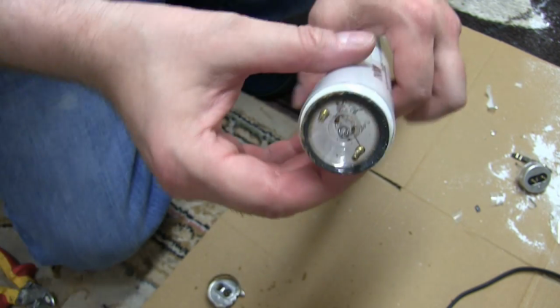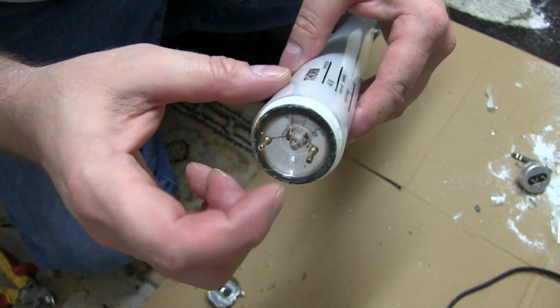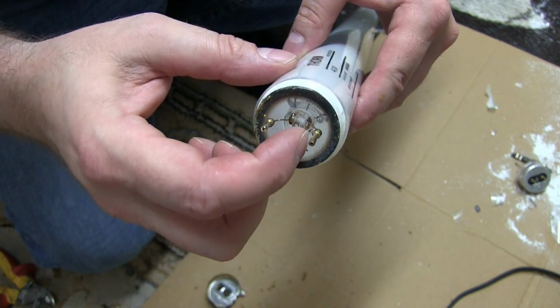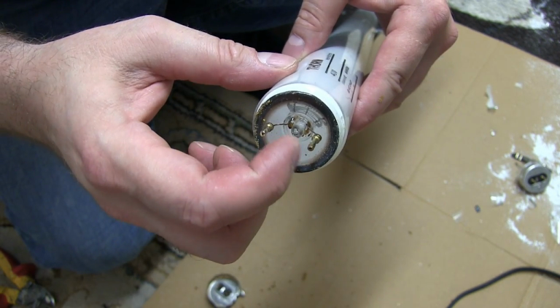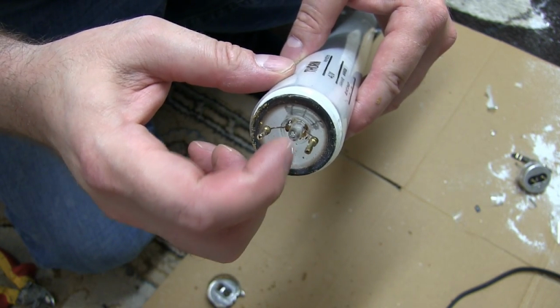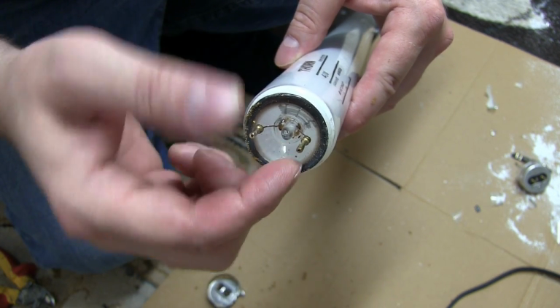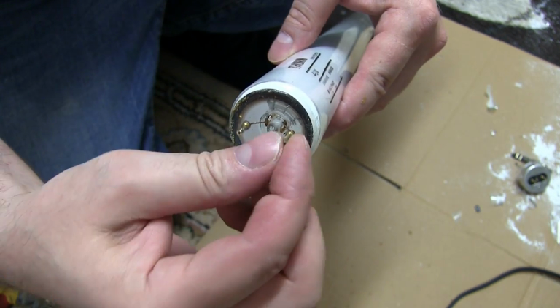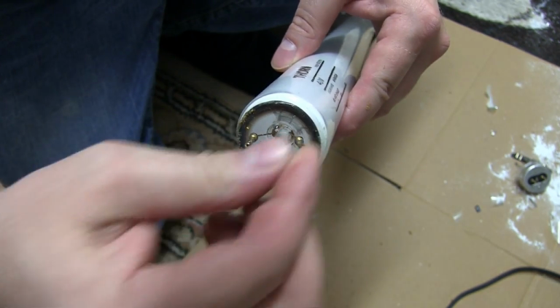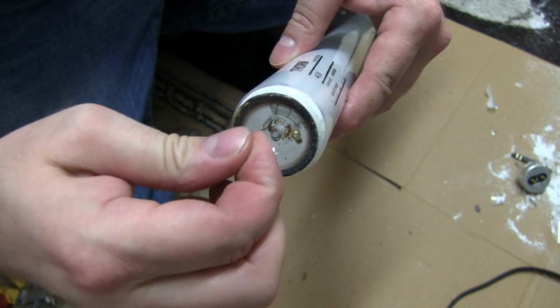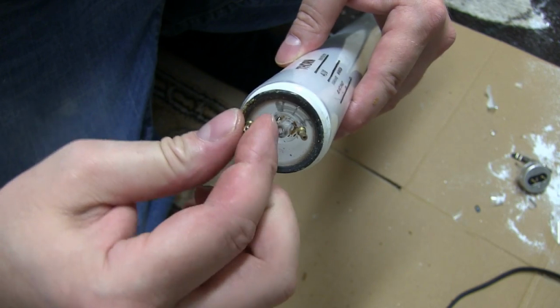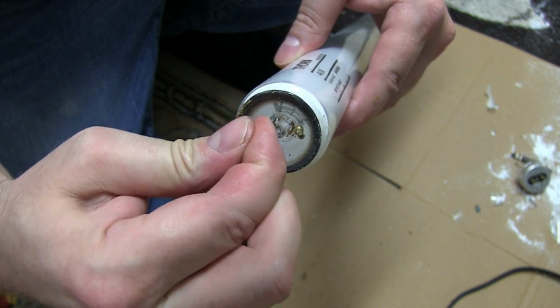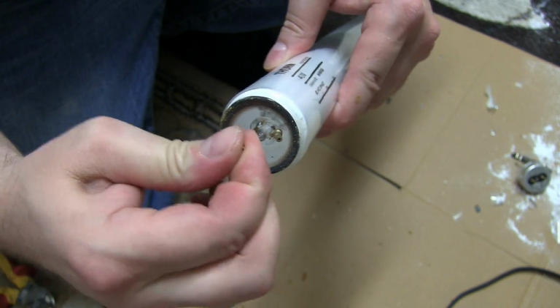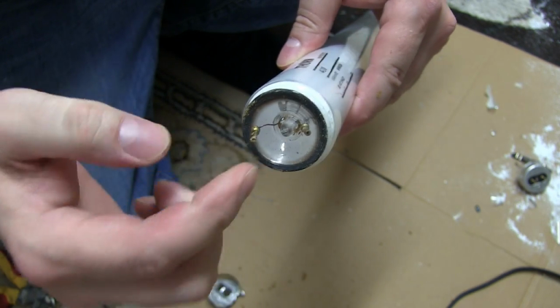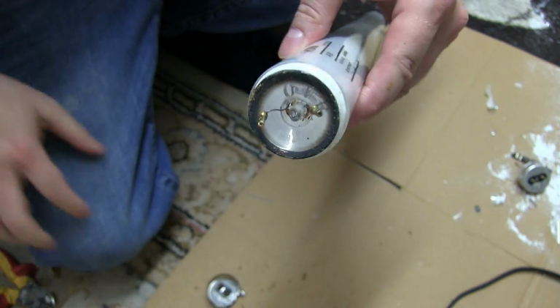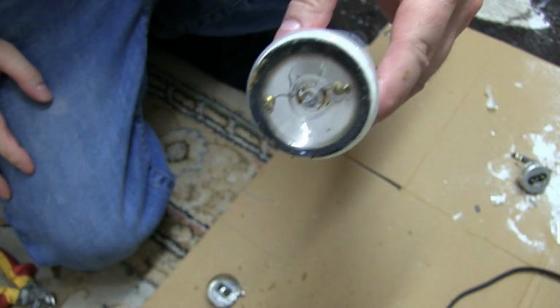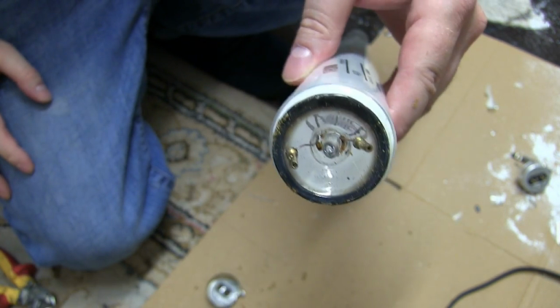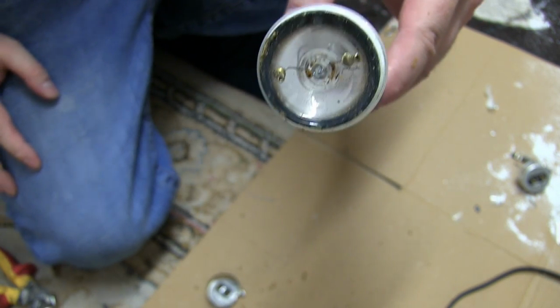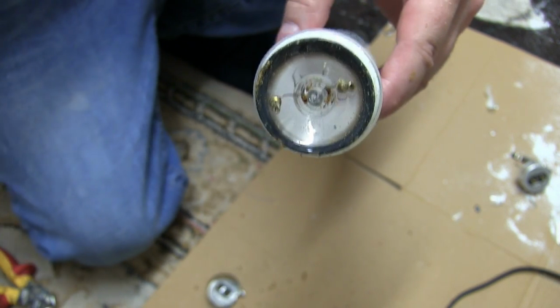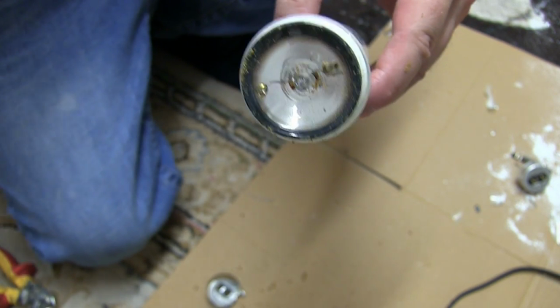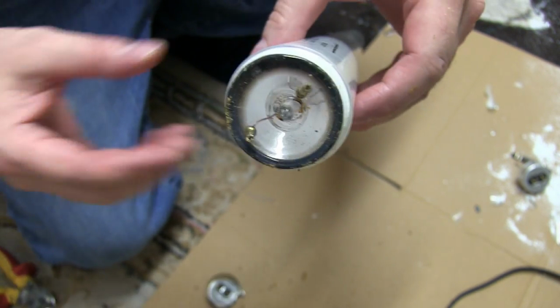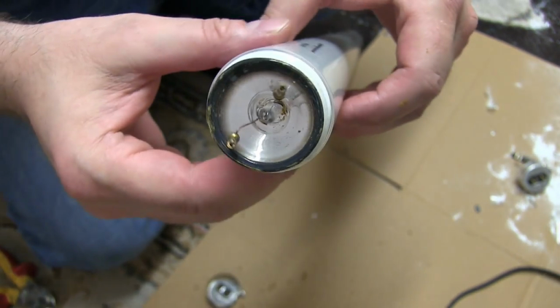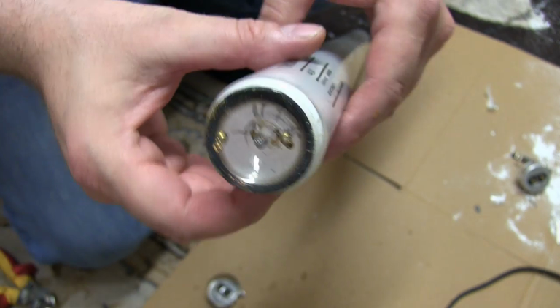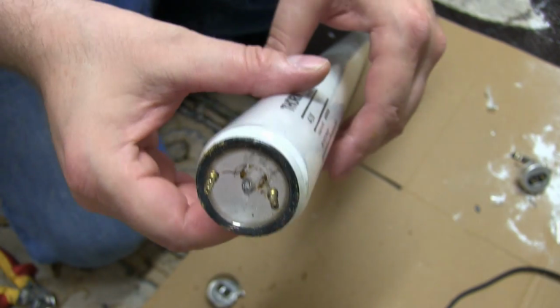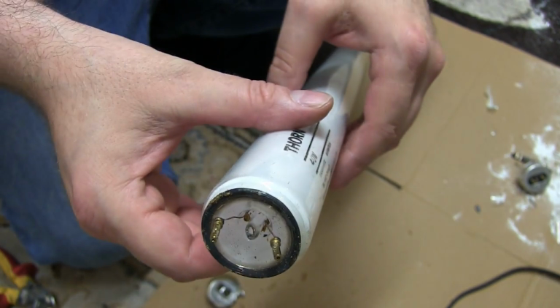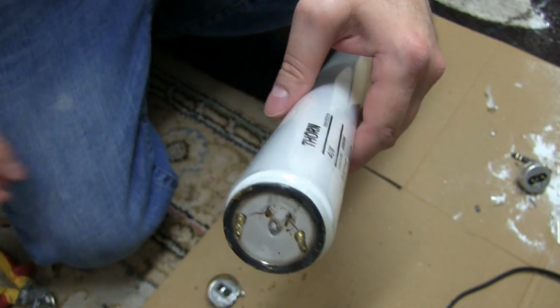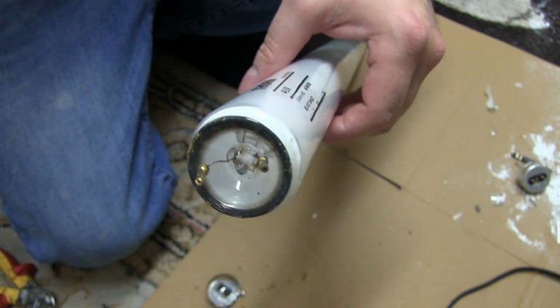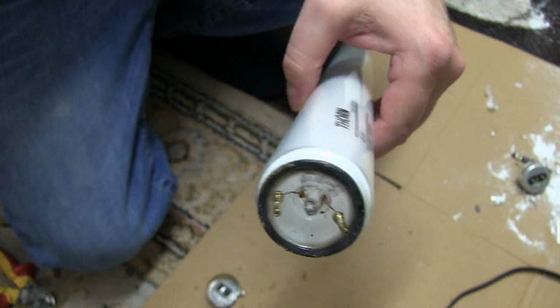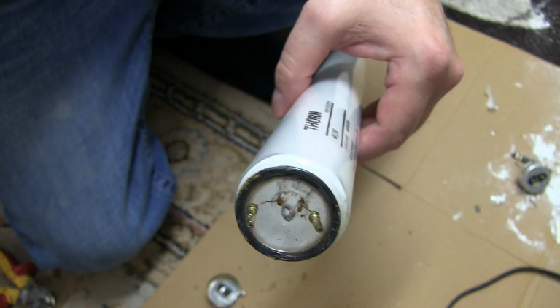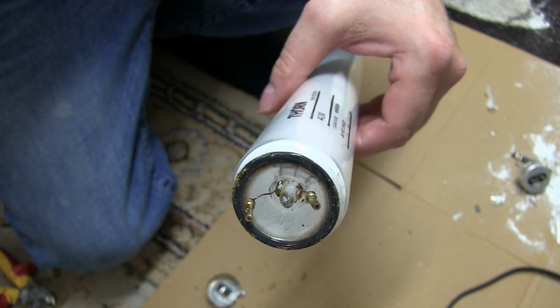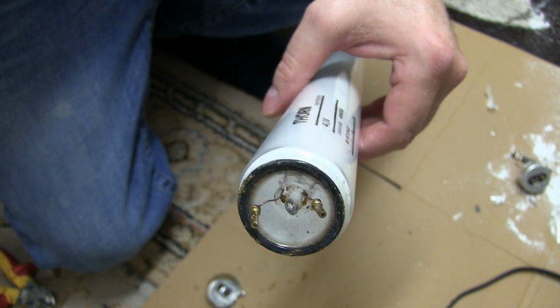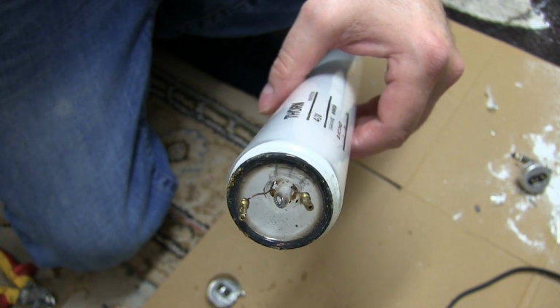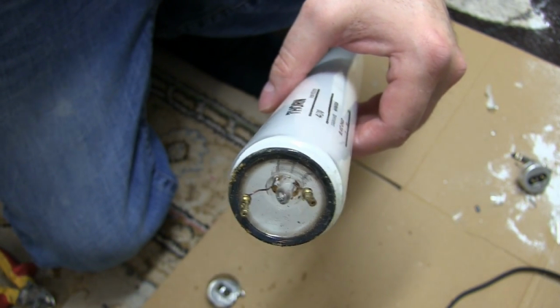So this little bit here is where it's sealed off when the air is drawn out, and I'm deliberately going to break that now so we can see the air go rushing in.